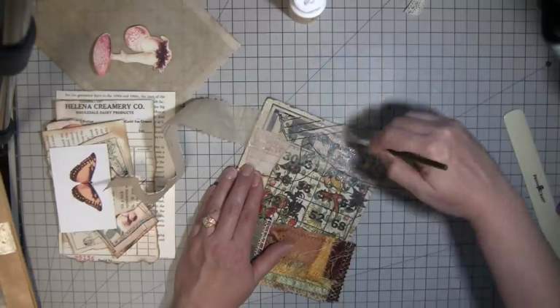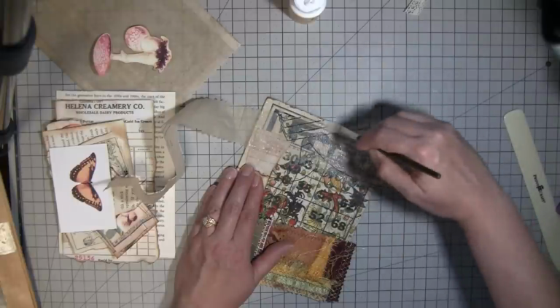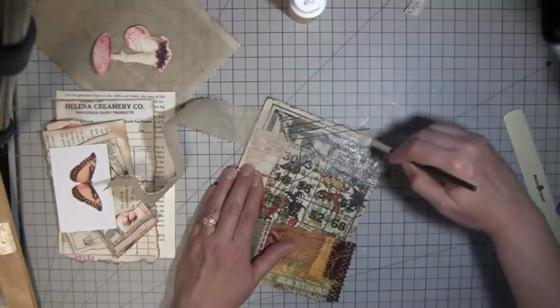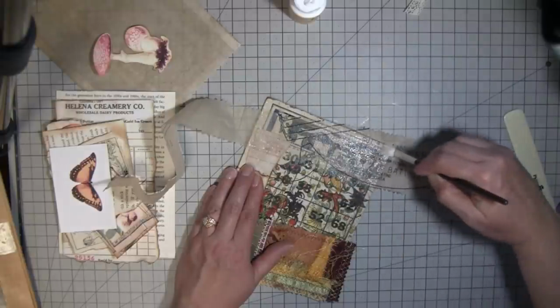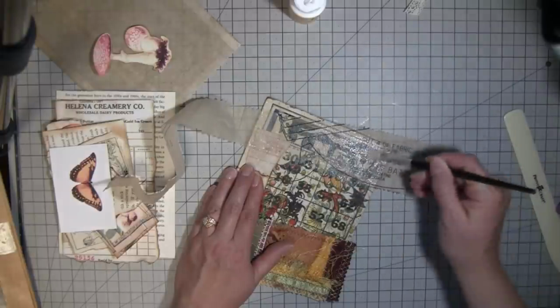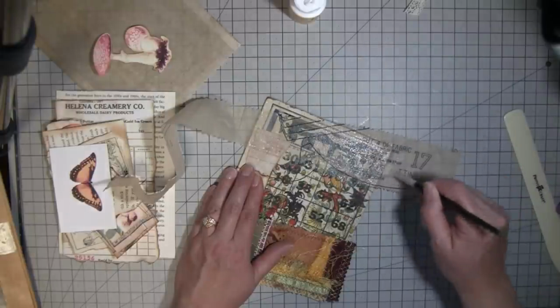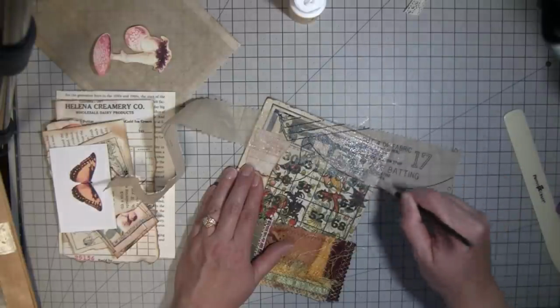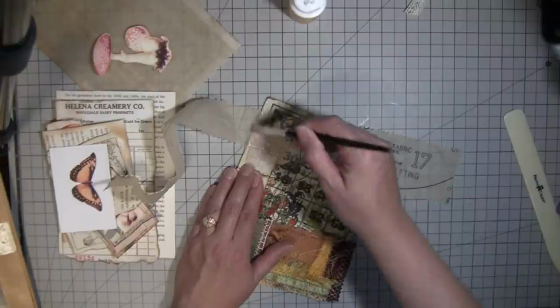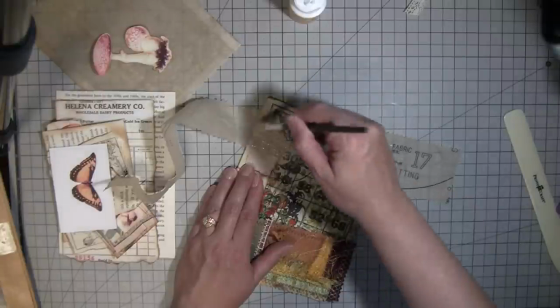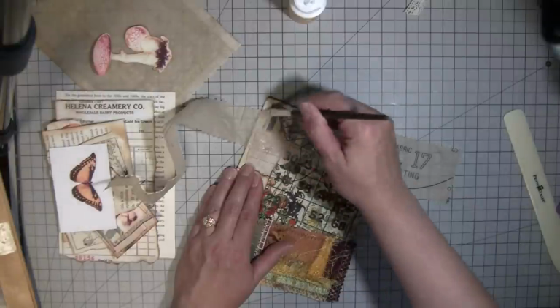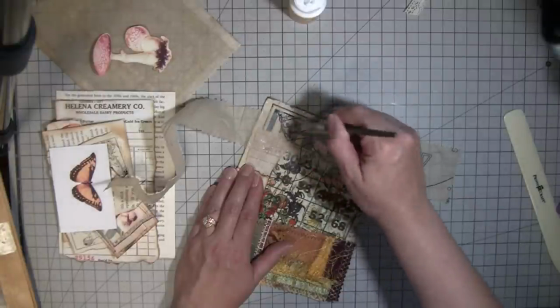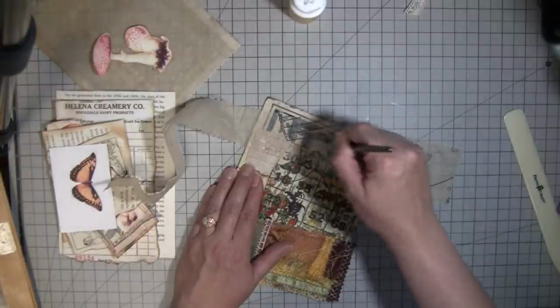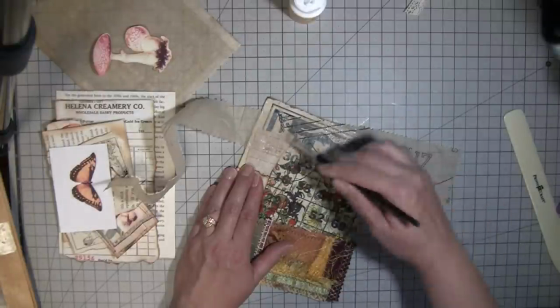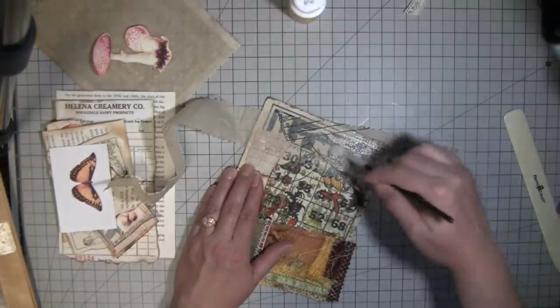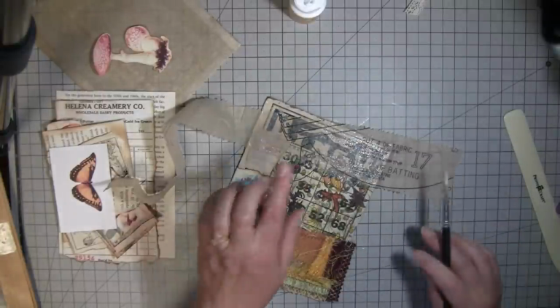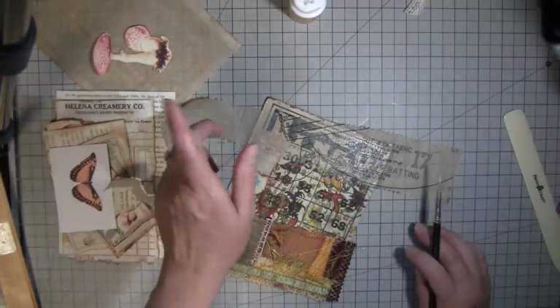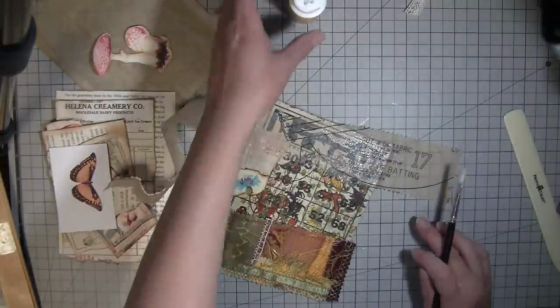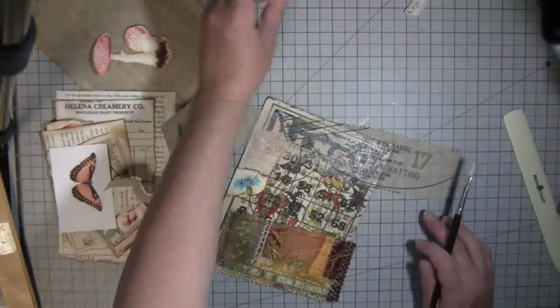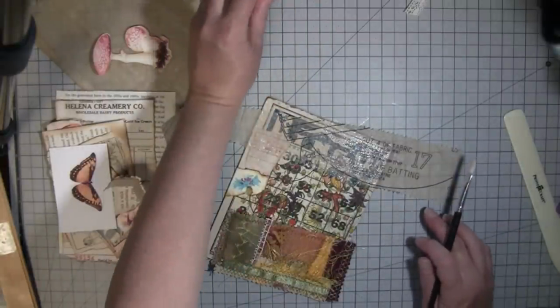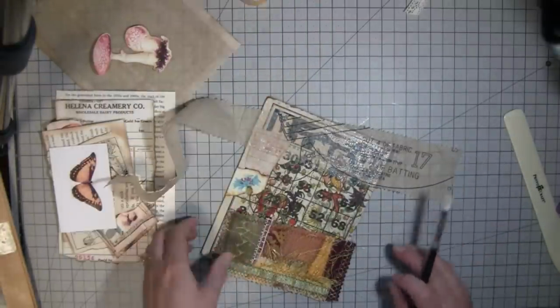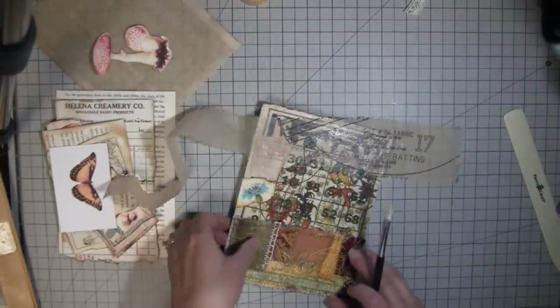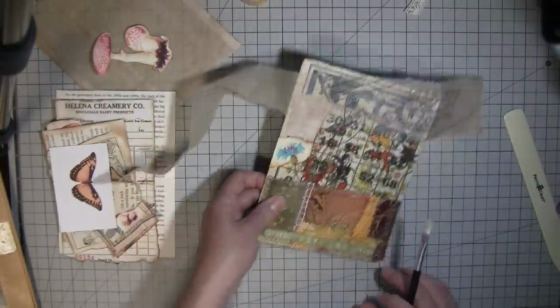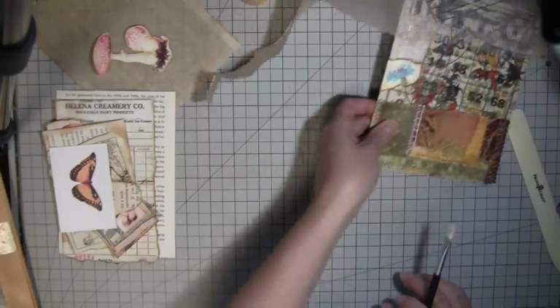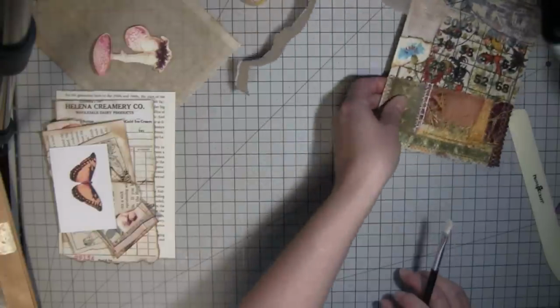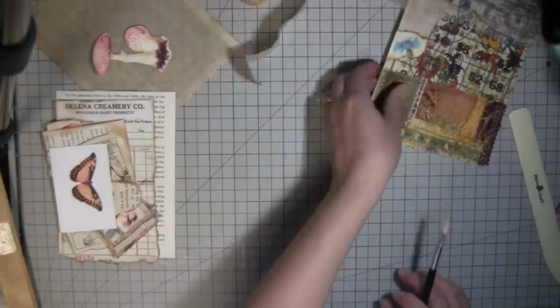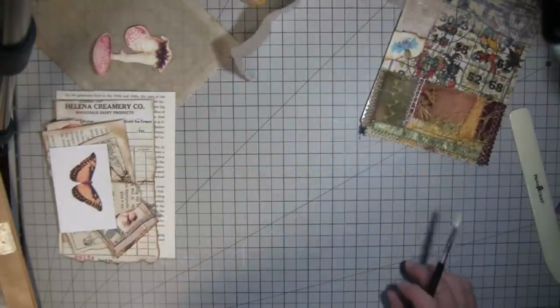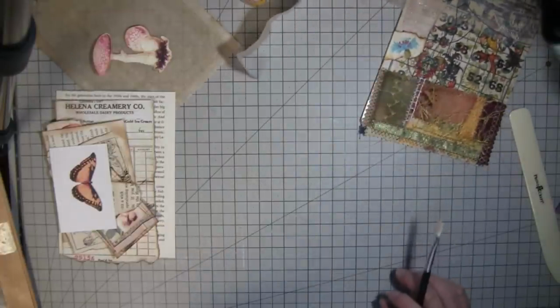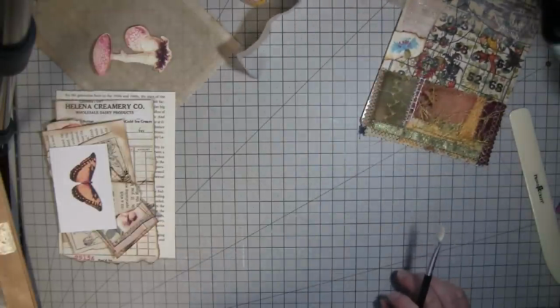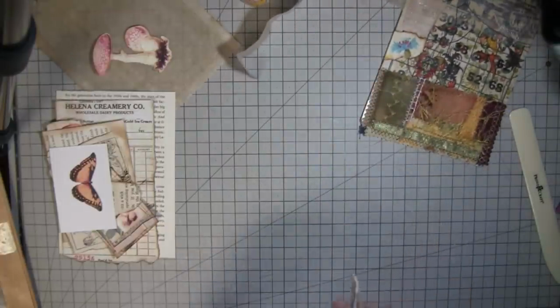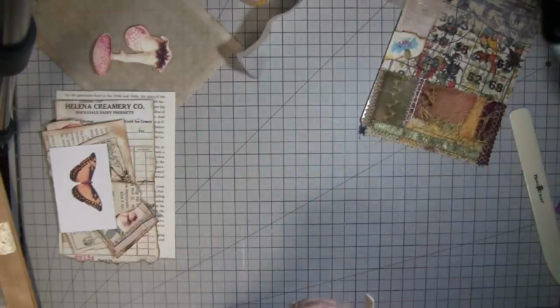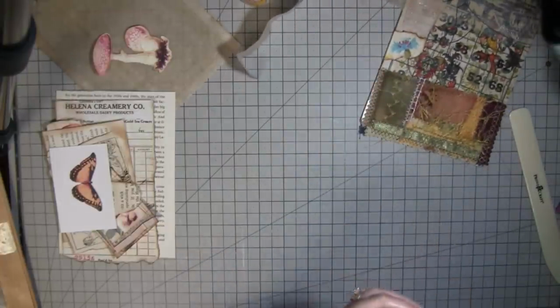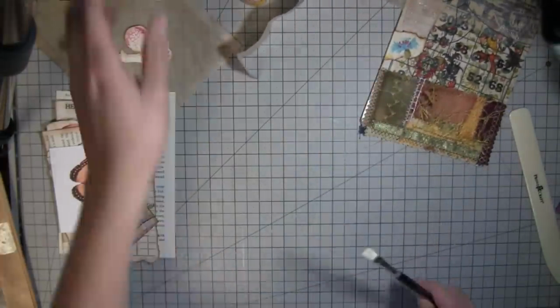I'm going to let this dry and while it dries we'll work on the other part. I couldn't decide what I wanted to do up there, which is why it wasn't done already, and then I got out that tissue and thought, oh, that would be good.